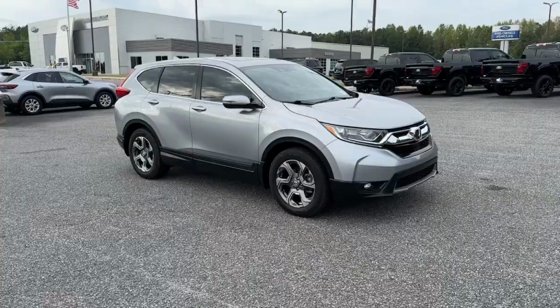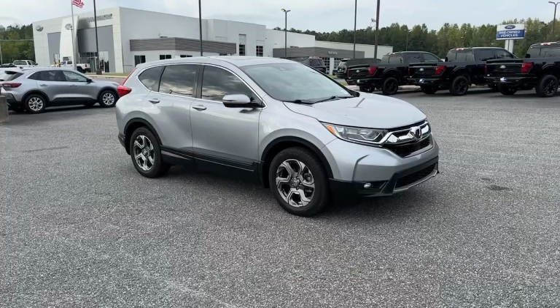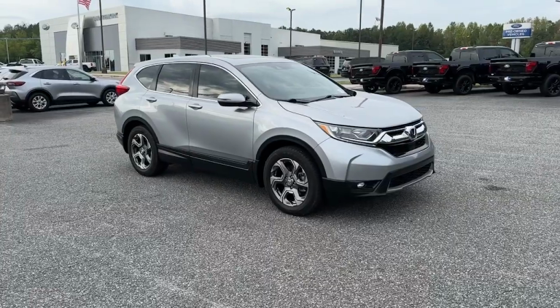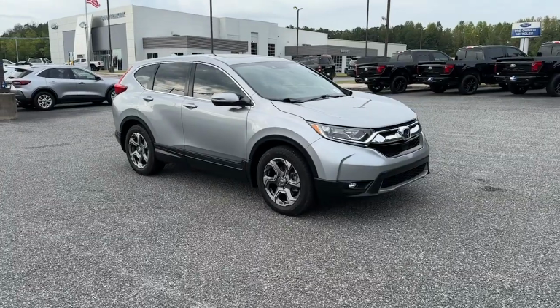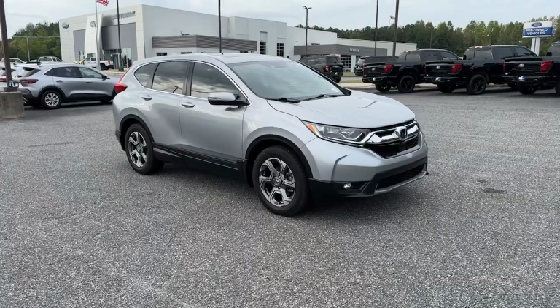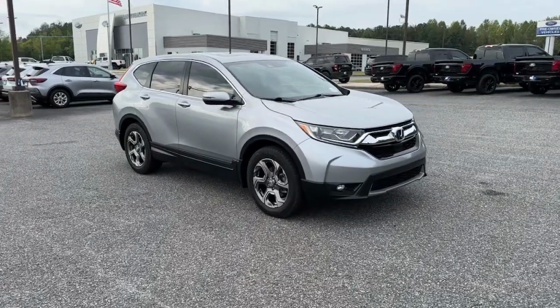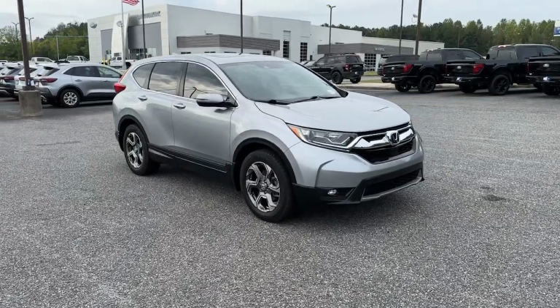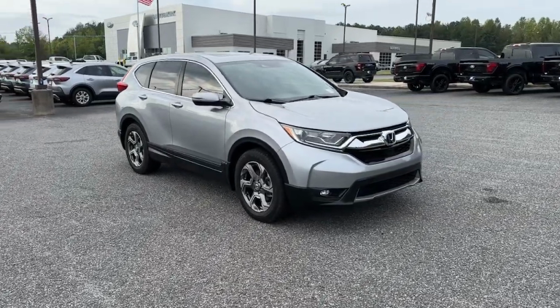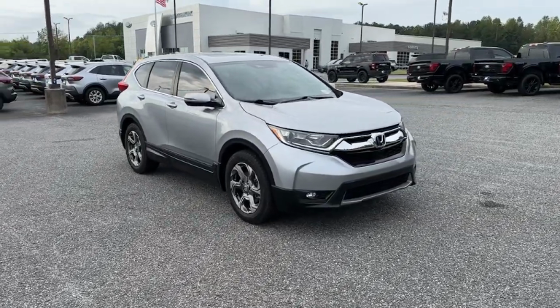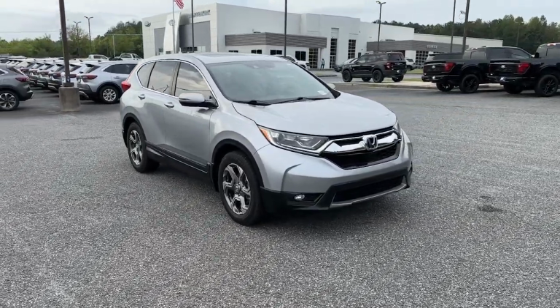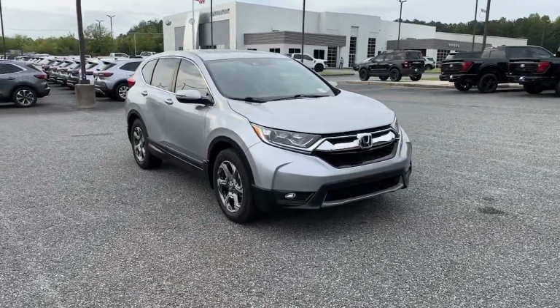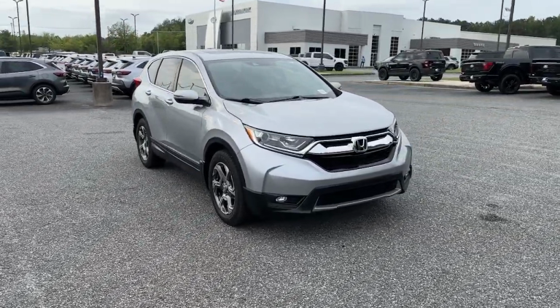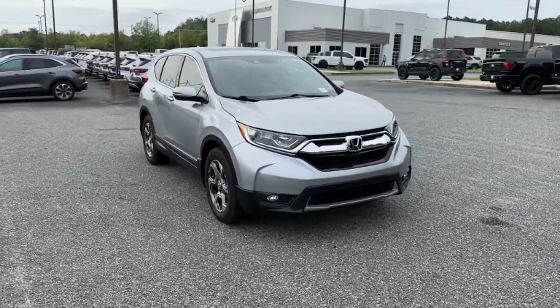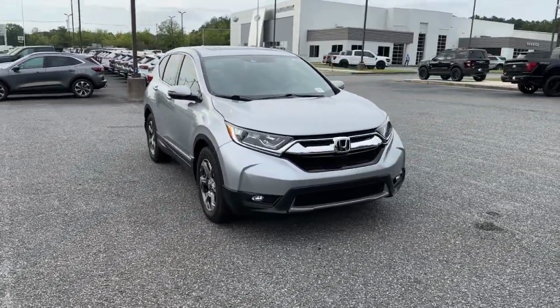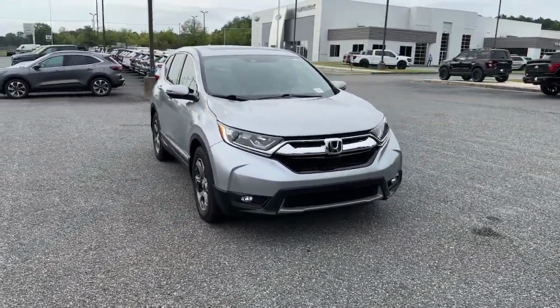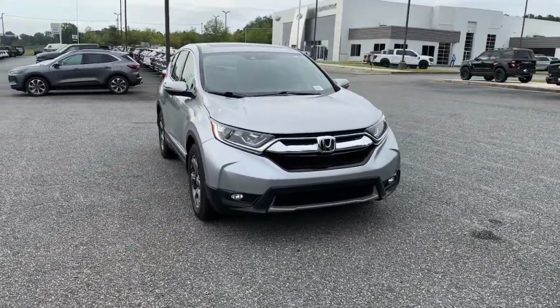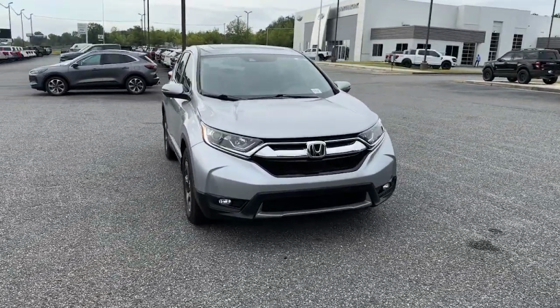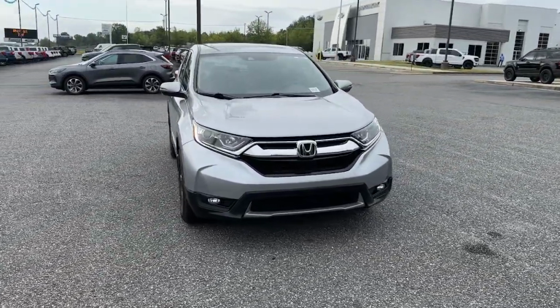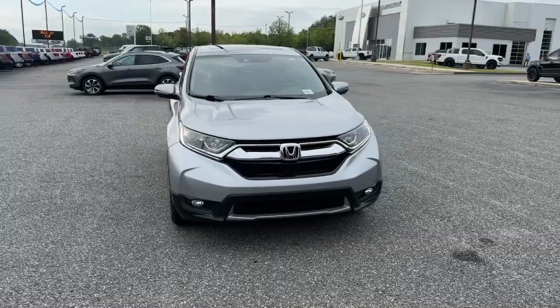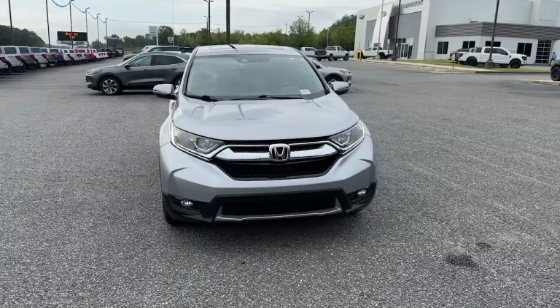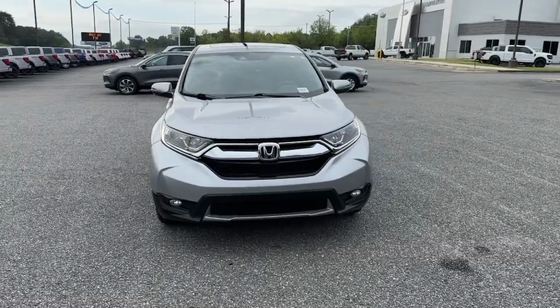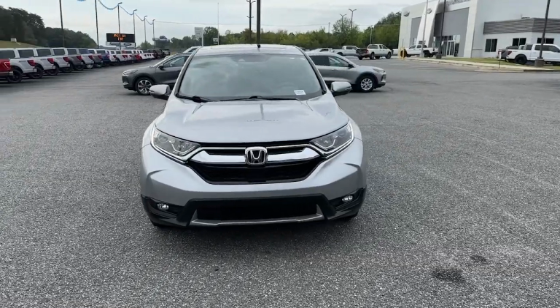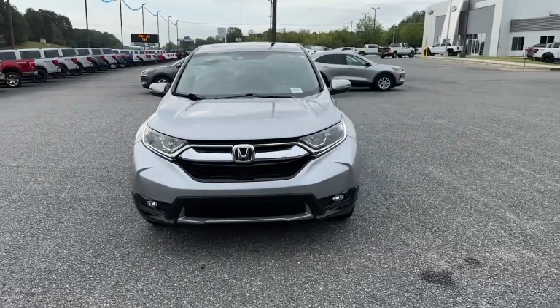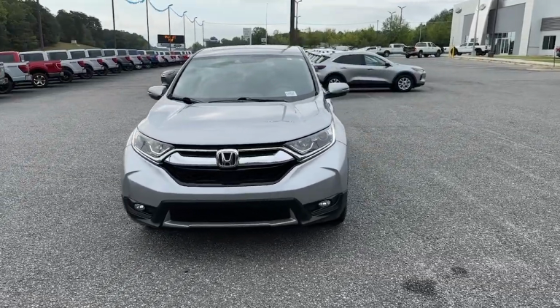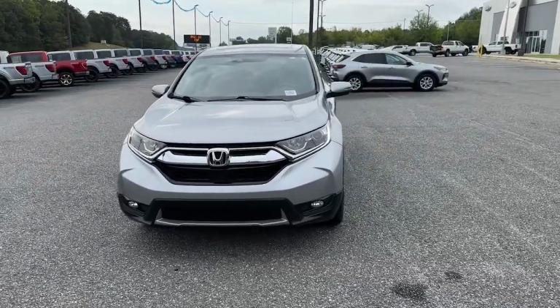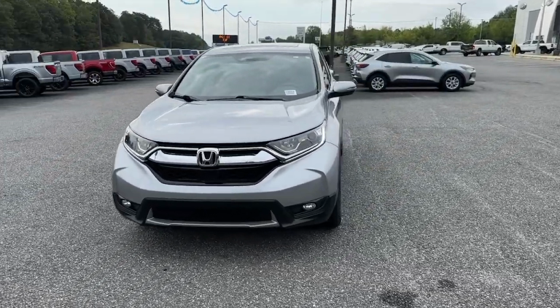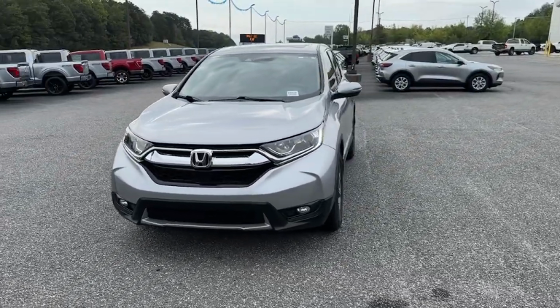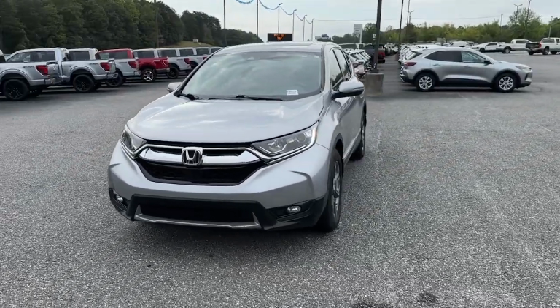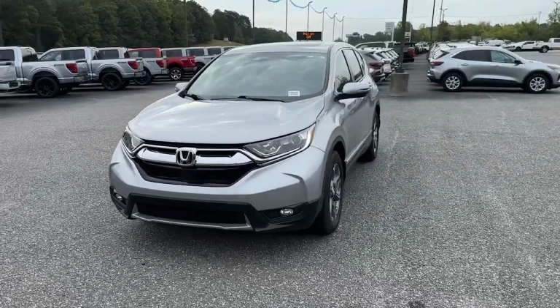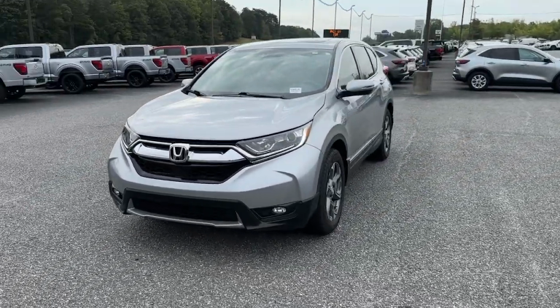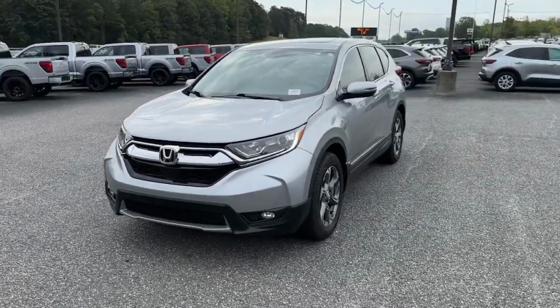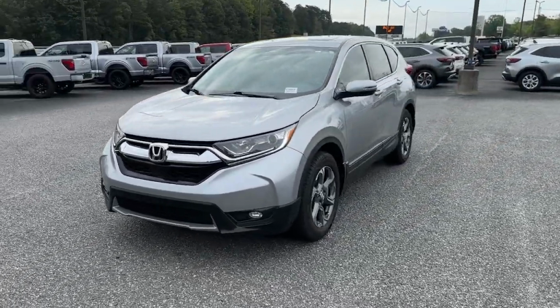Get into a car with value. 2019 Honda CR-V. With less than 90,000 miles on the odometer, this vehicle stands out from the rest.